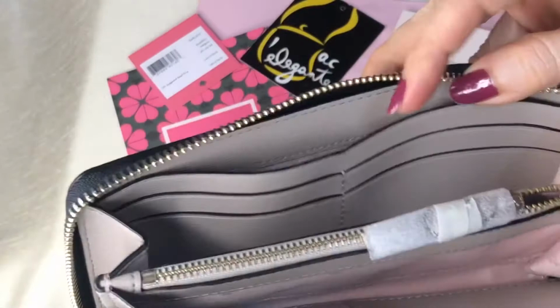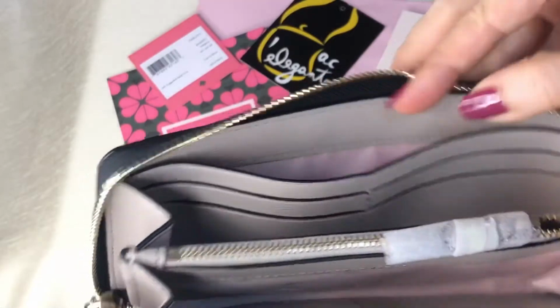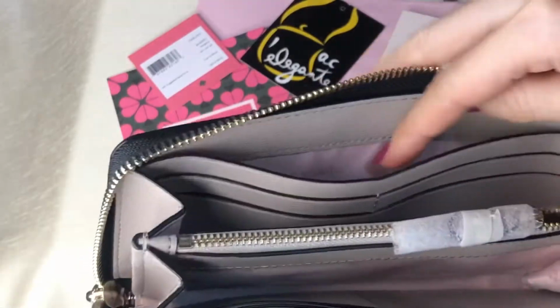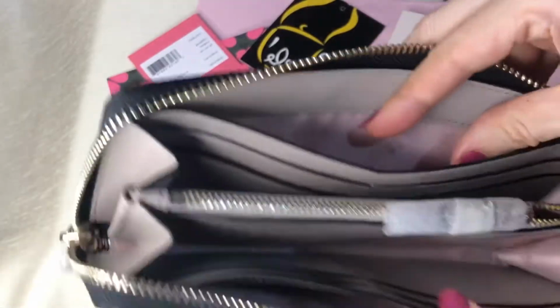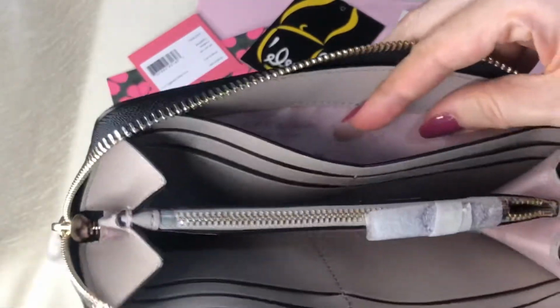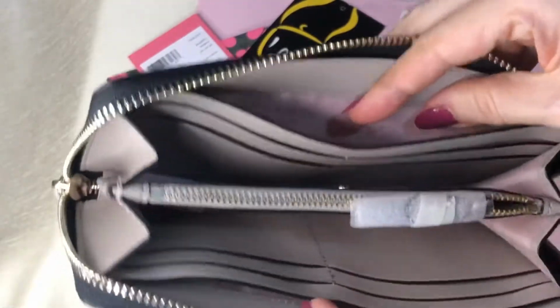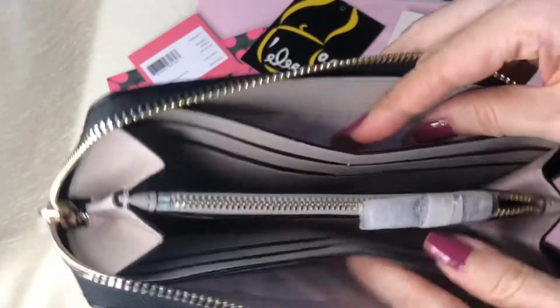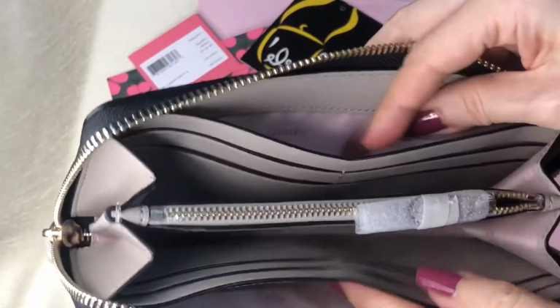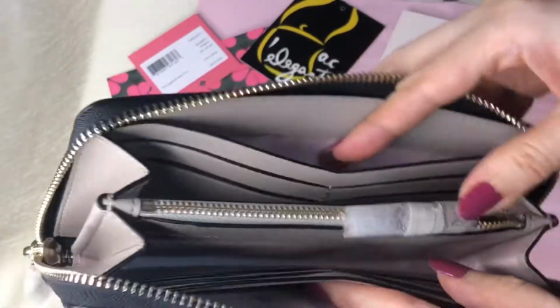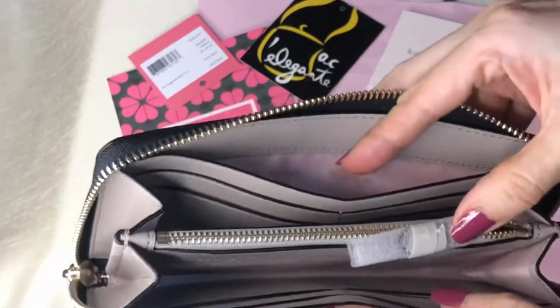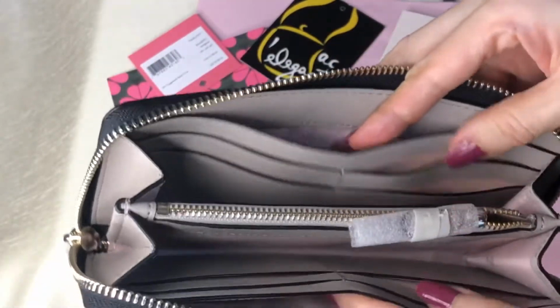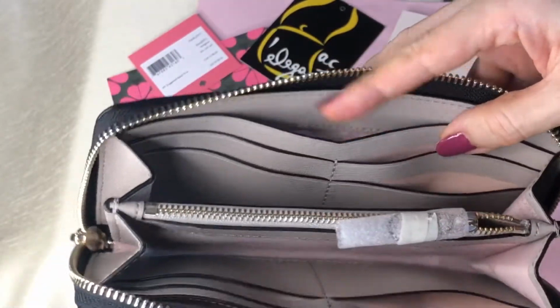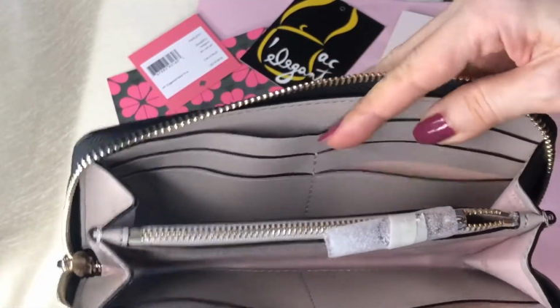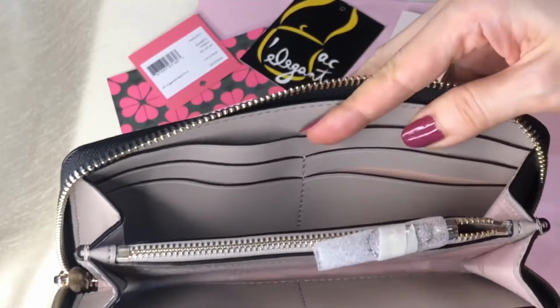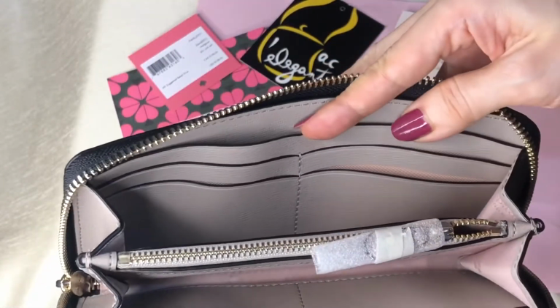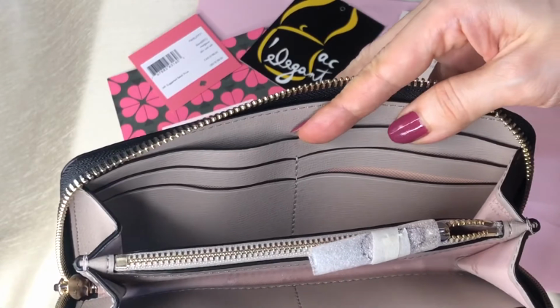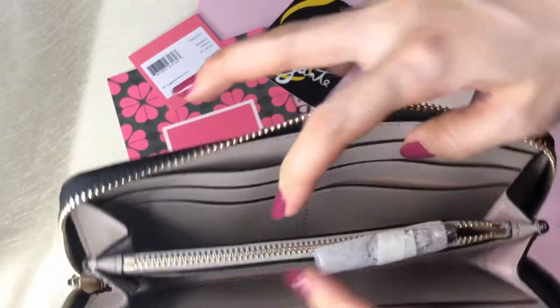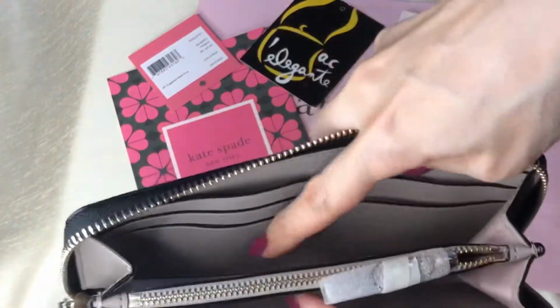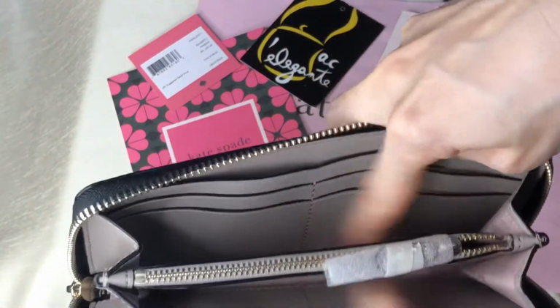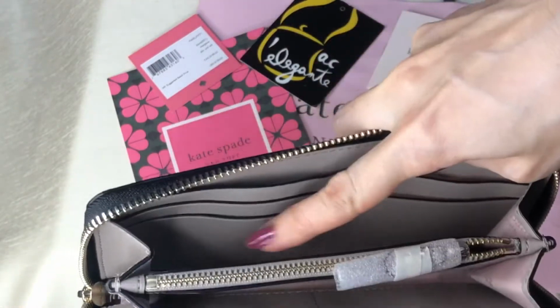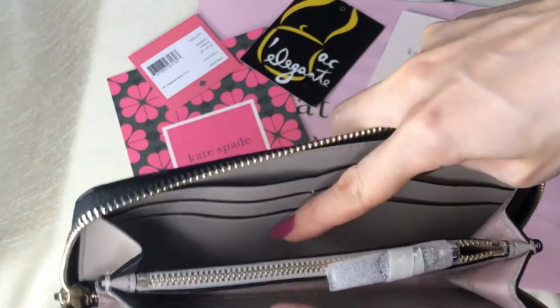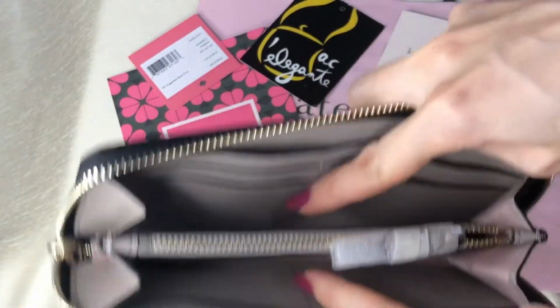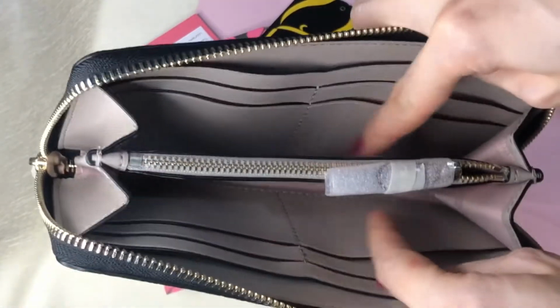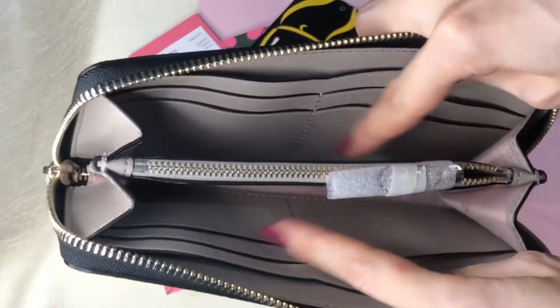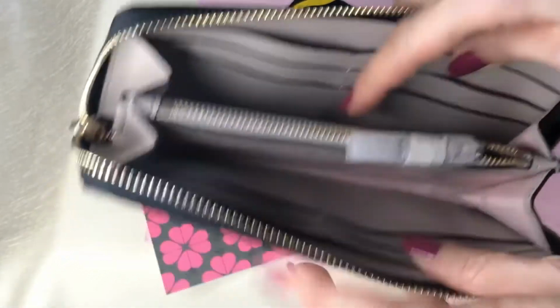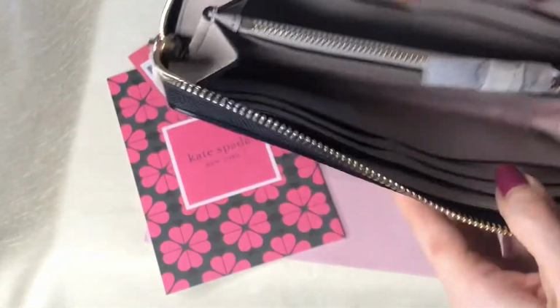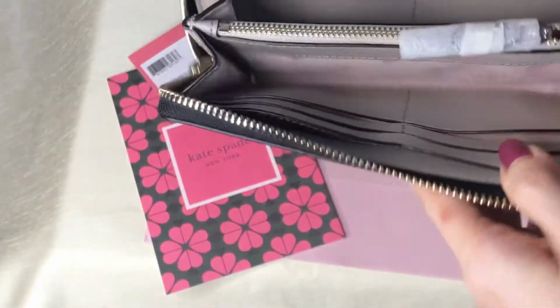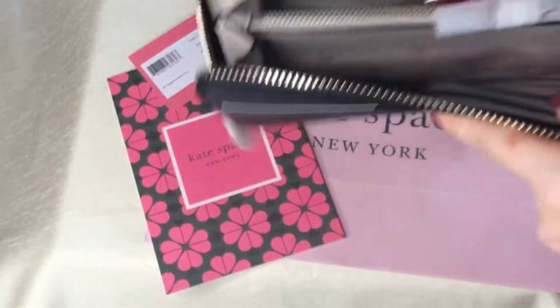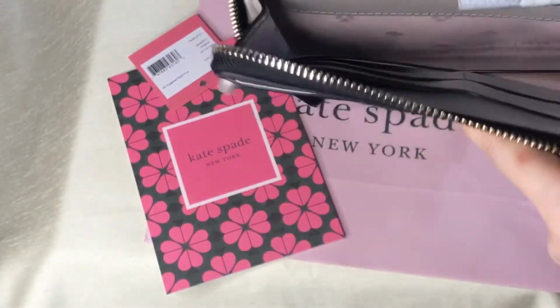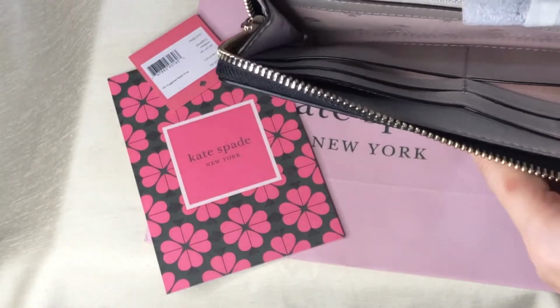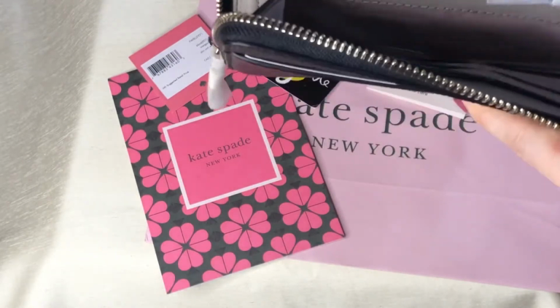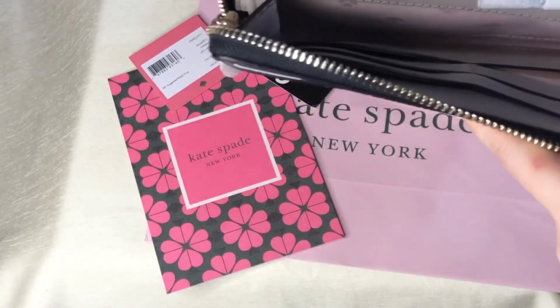It has two bills compartments, a zip pocket, eight card slots, and two compartments here in the middle. The color is like beige.